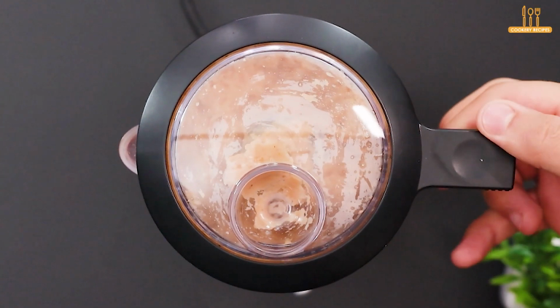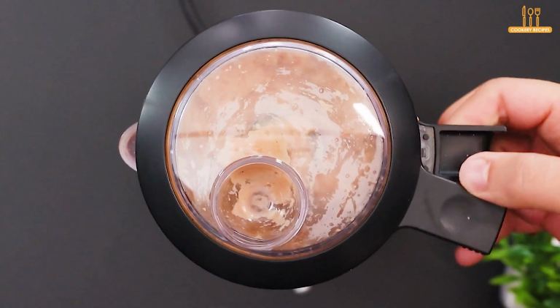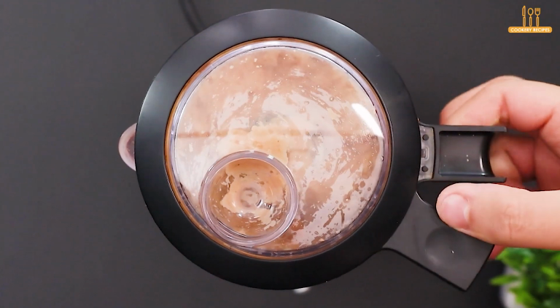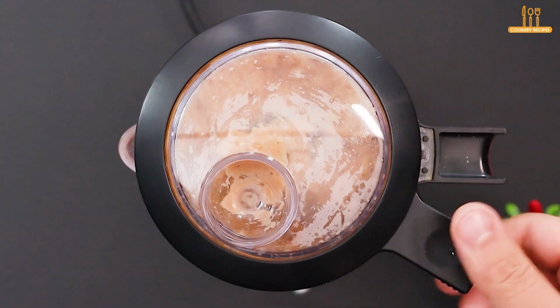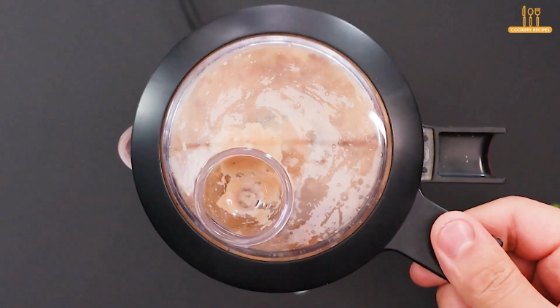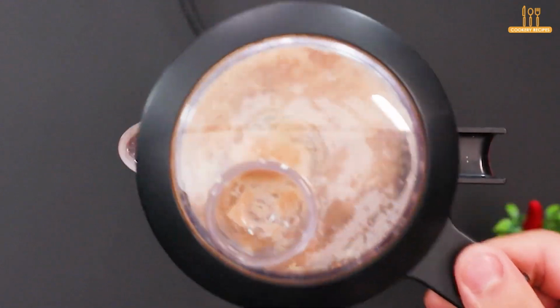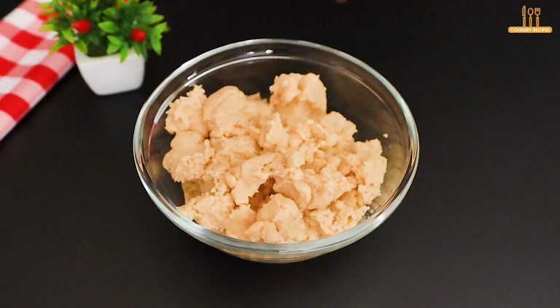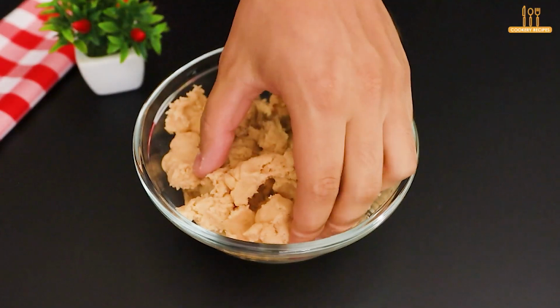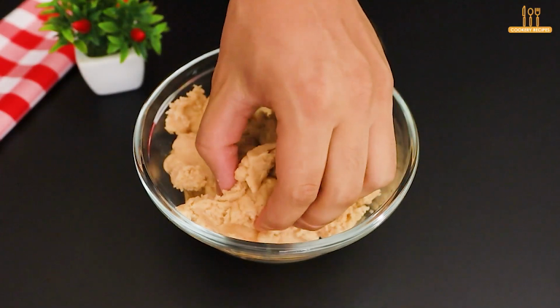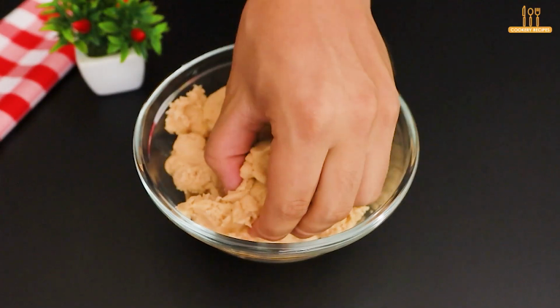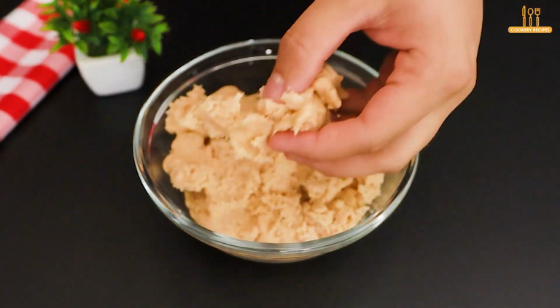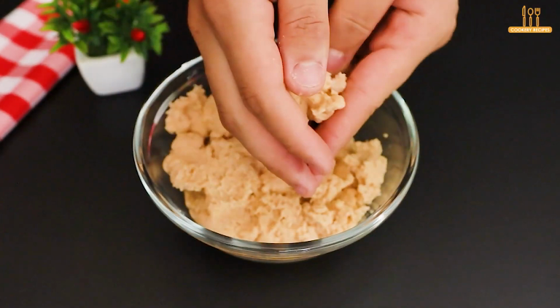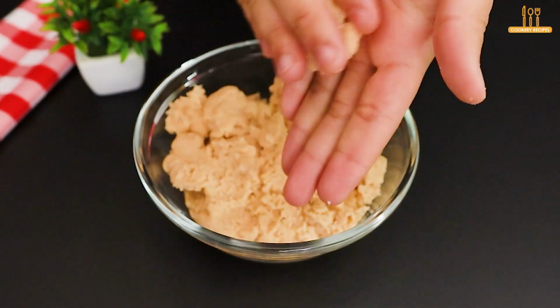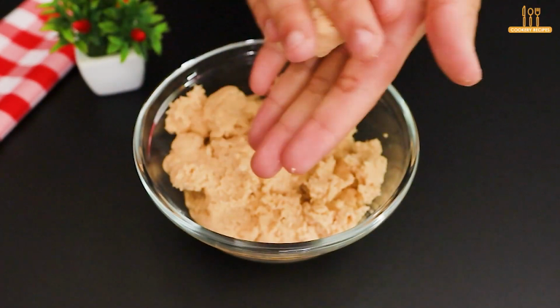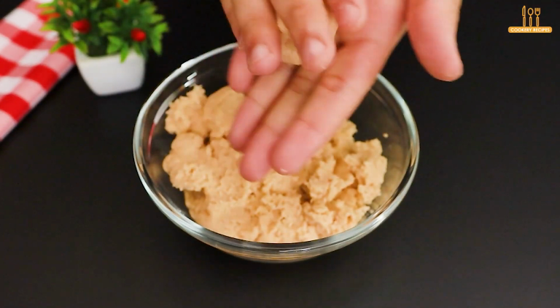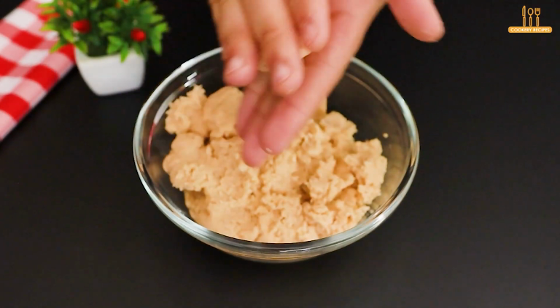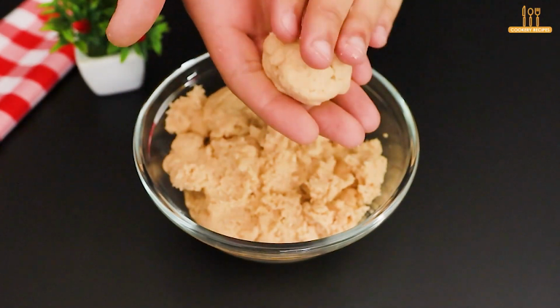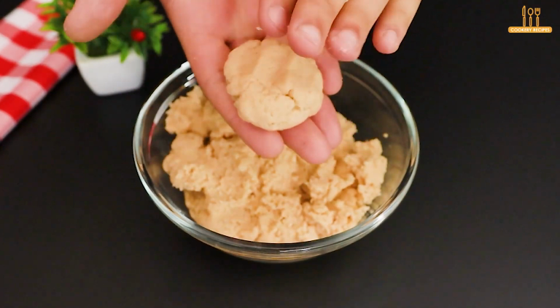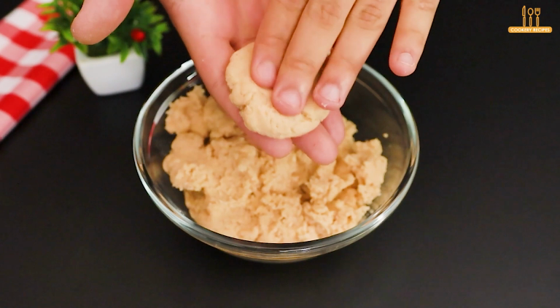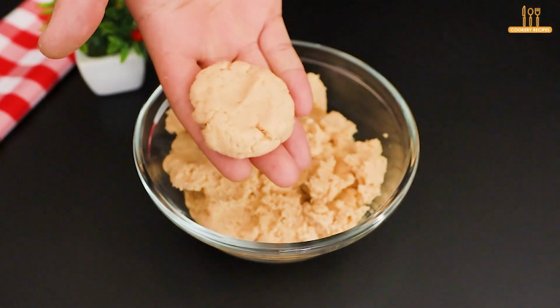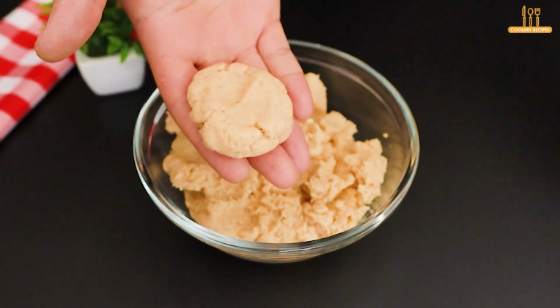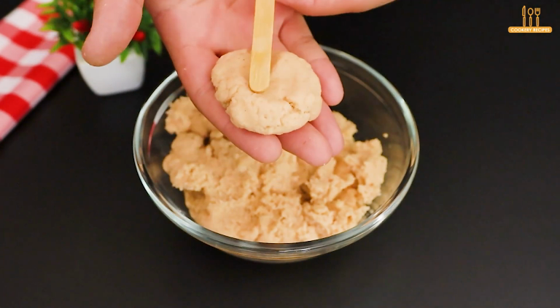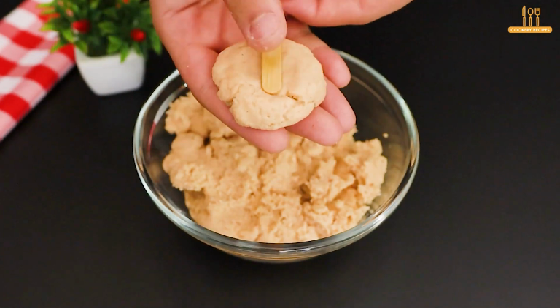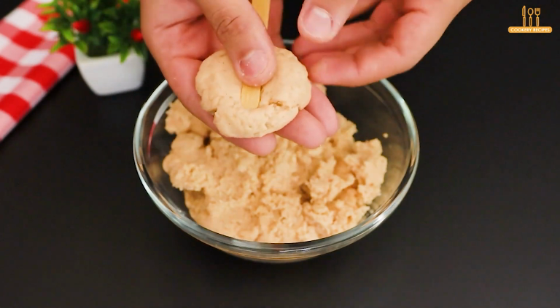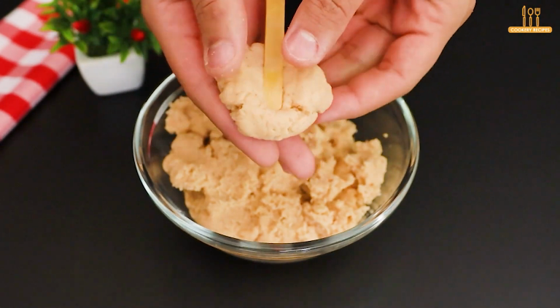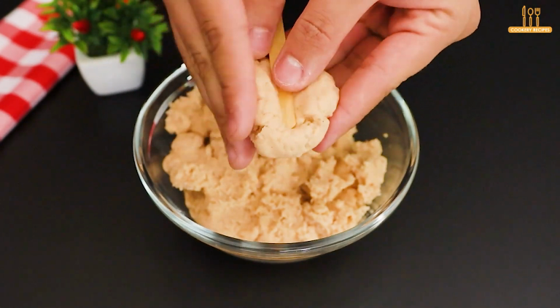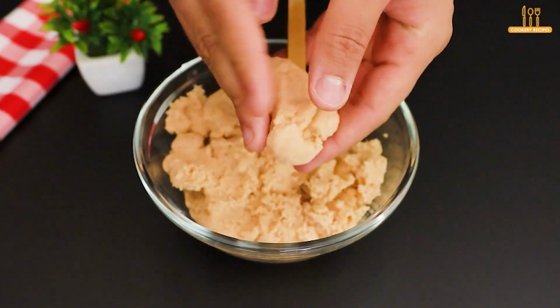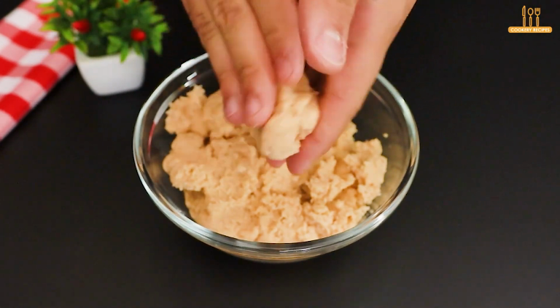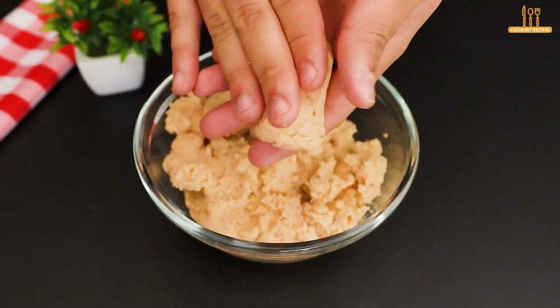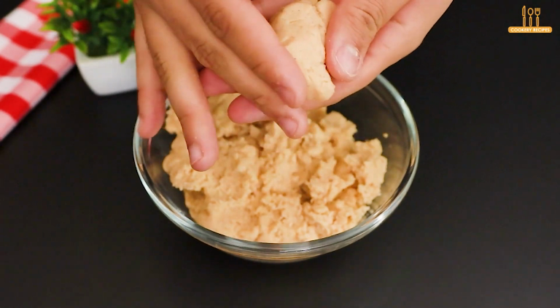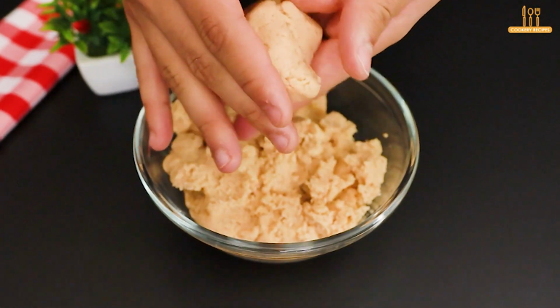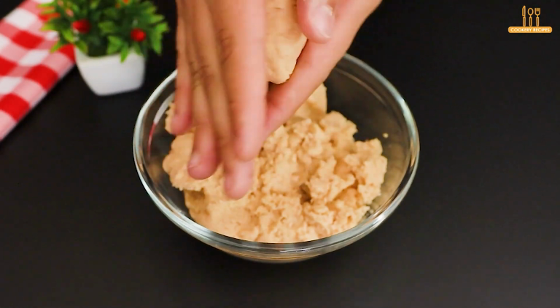Our goal is this texture. Now let's shape the patties, wrapped around popsicle sticks.